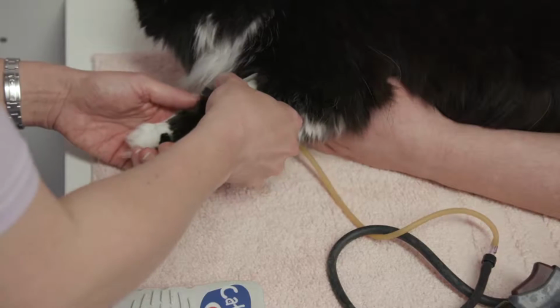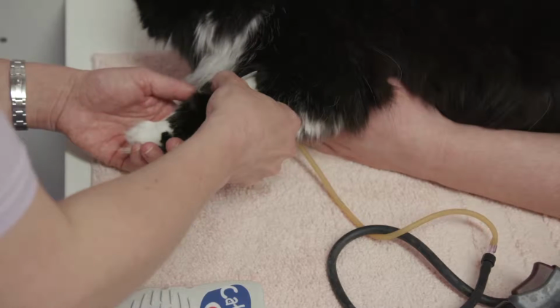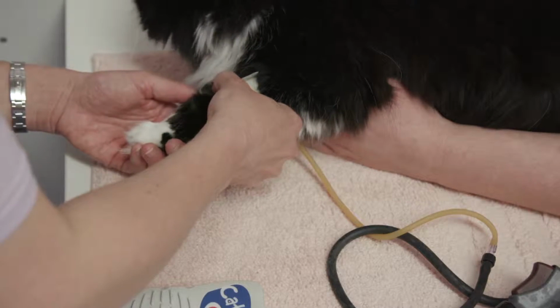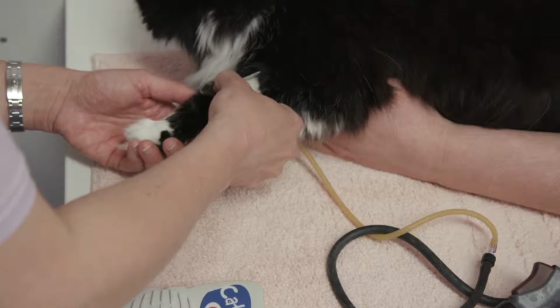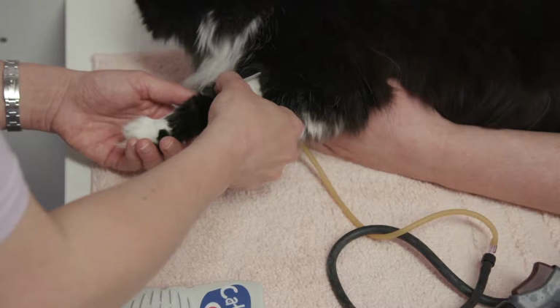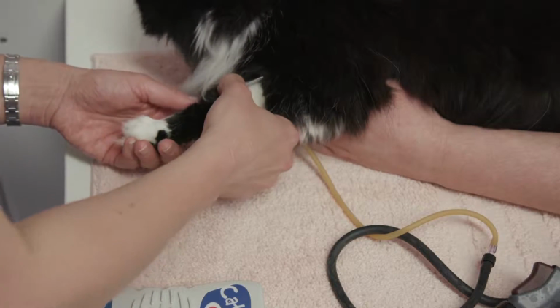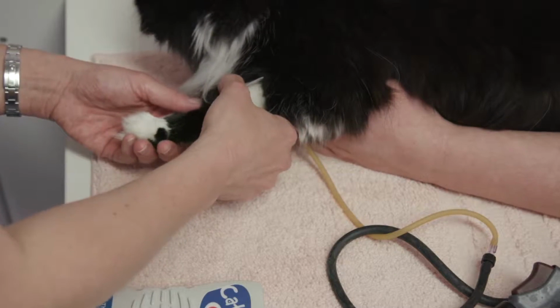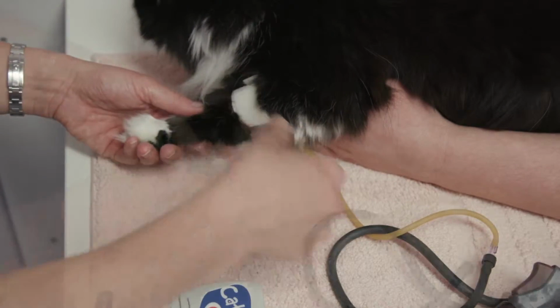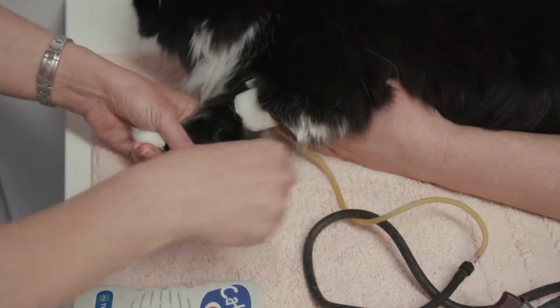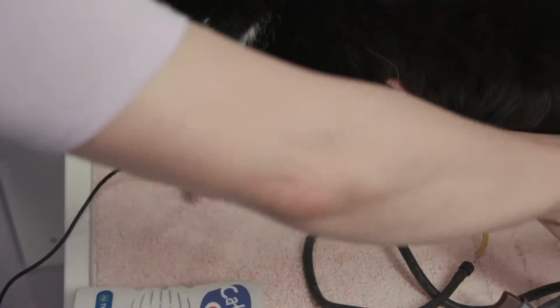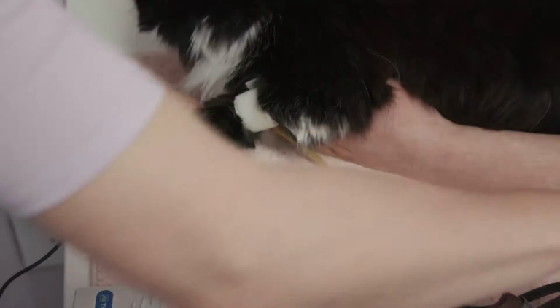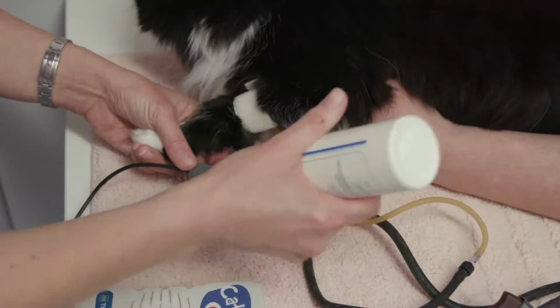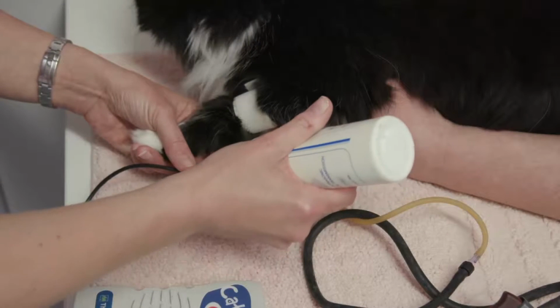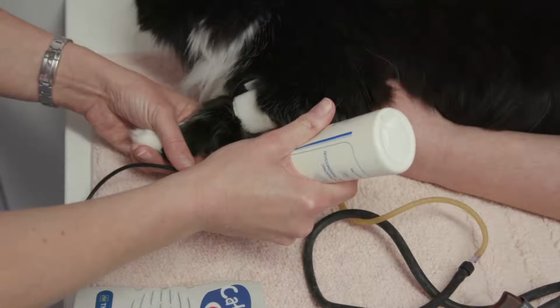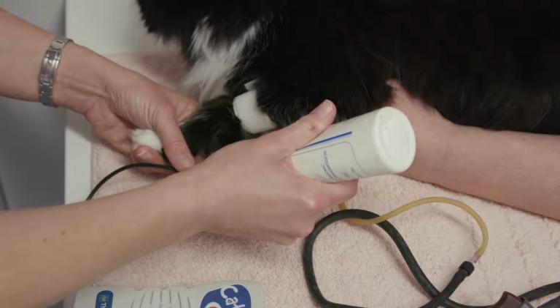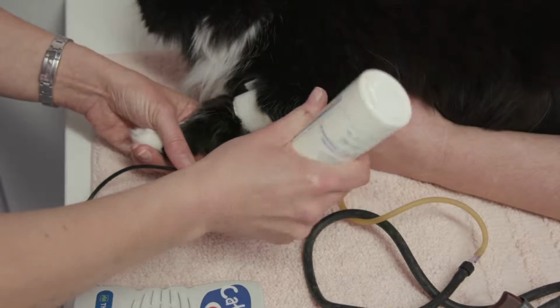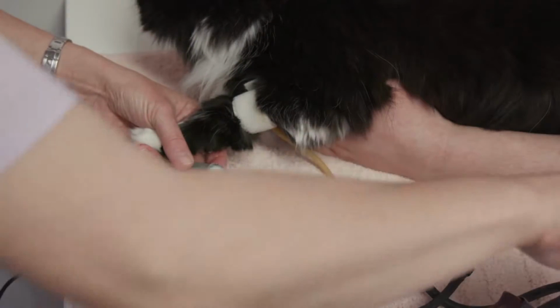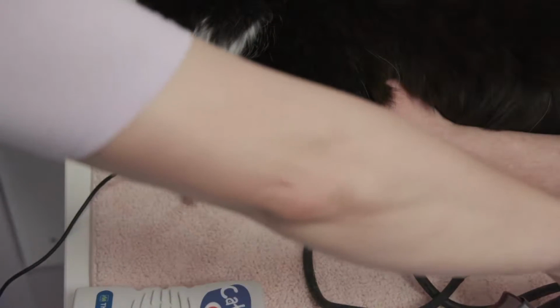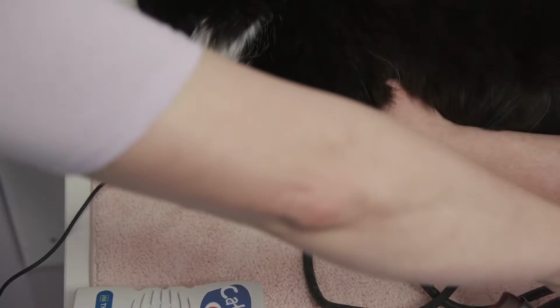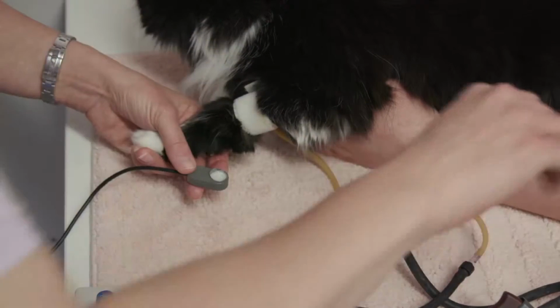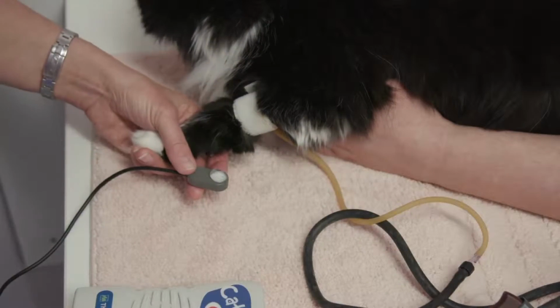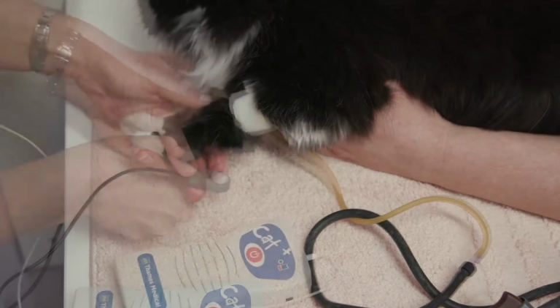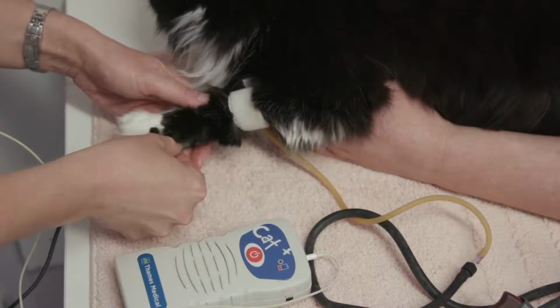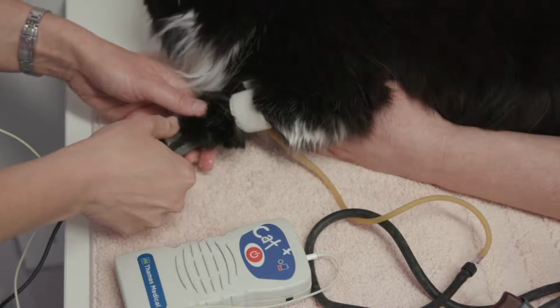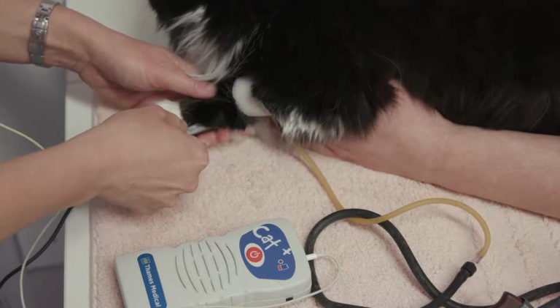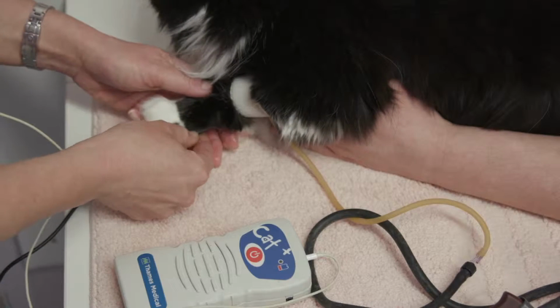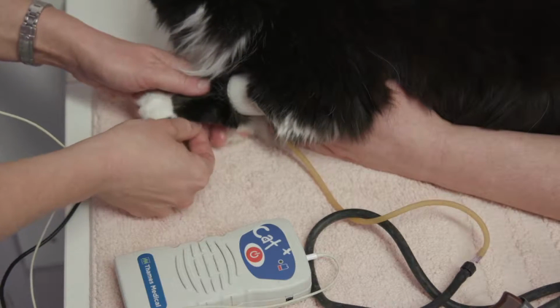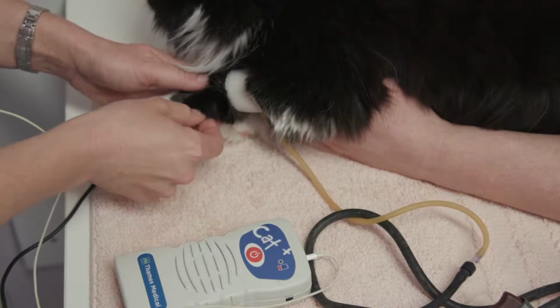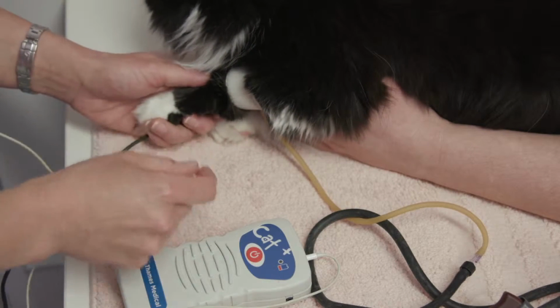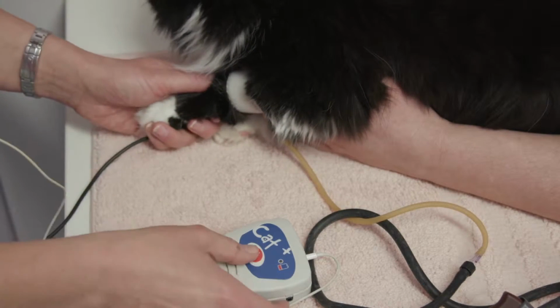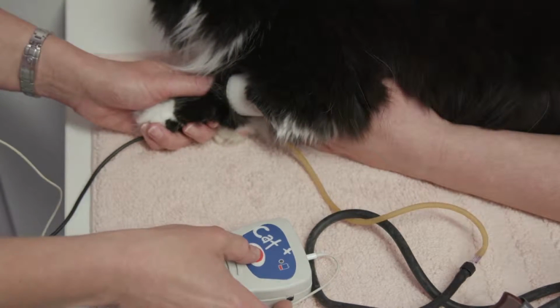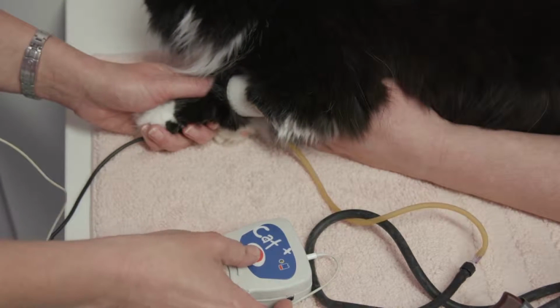We're then going to place some ultrasound gel over the common digital artery and also directly onto the probe of our Doppler blood pressure machine, and using just very gentle pressure, listen for a pulse signal.